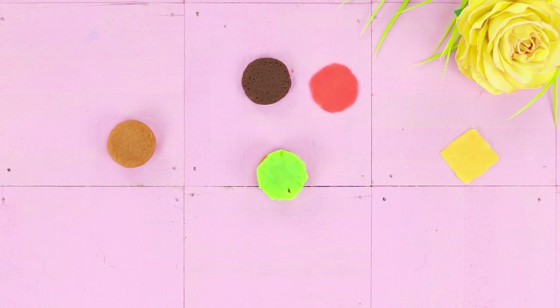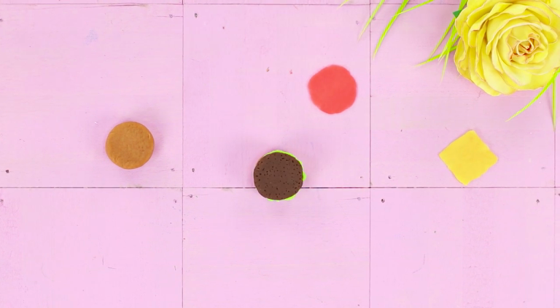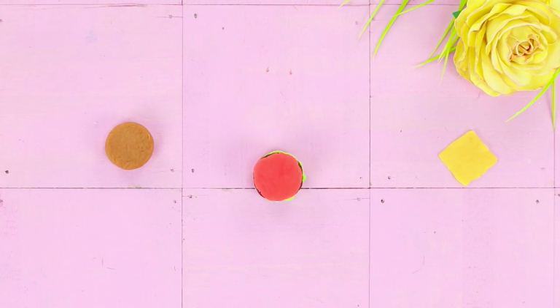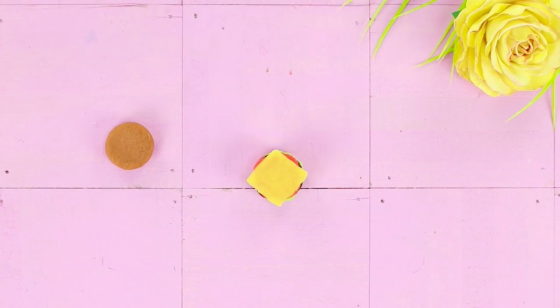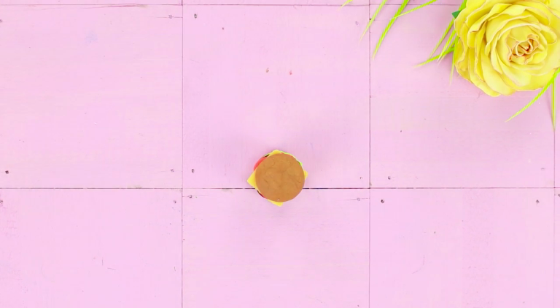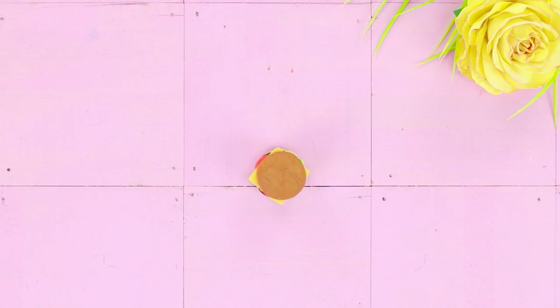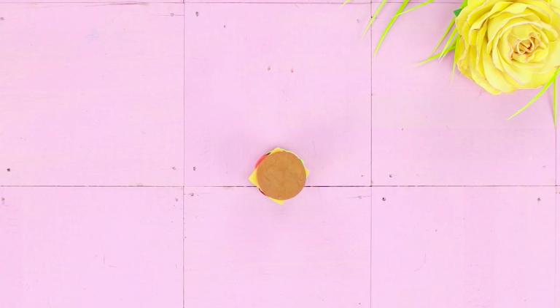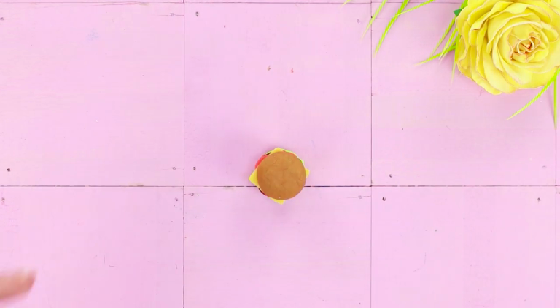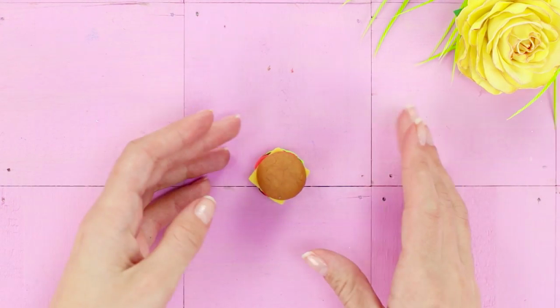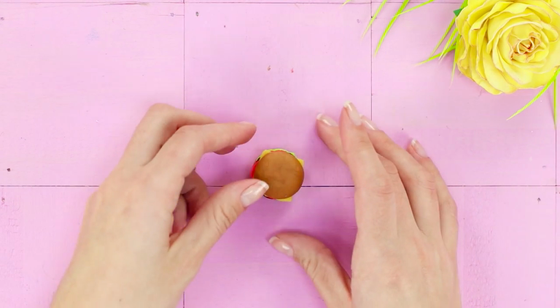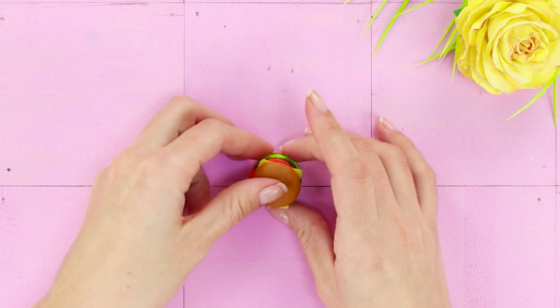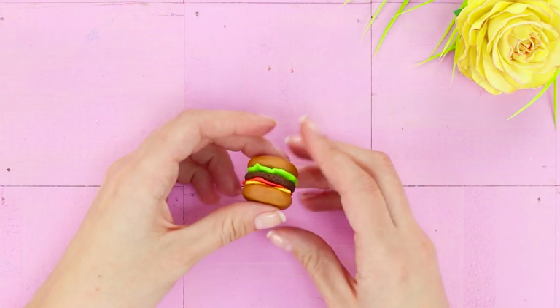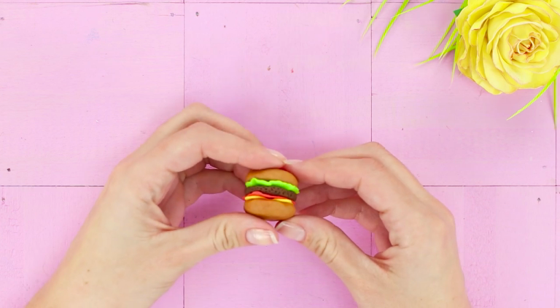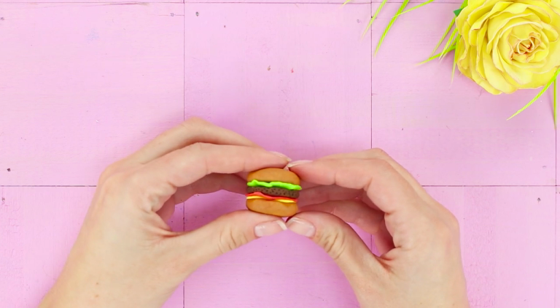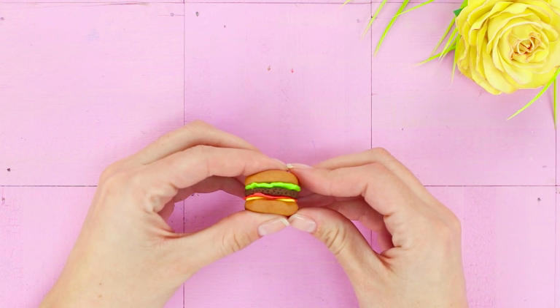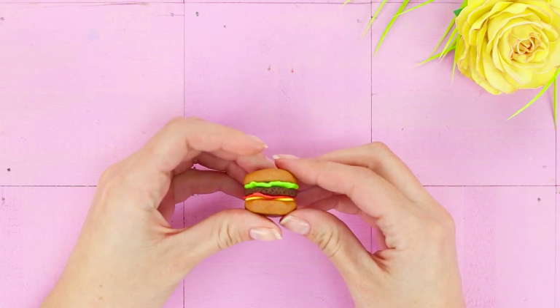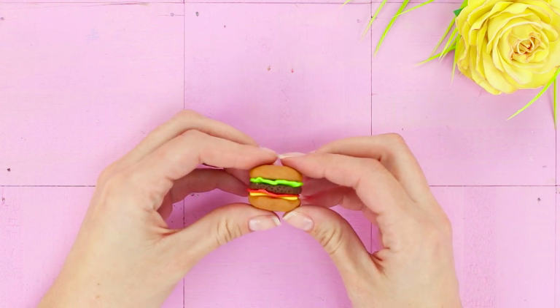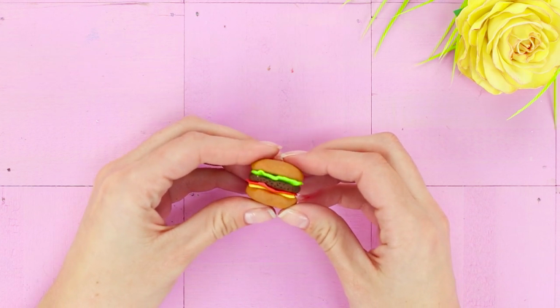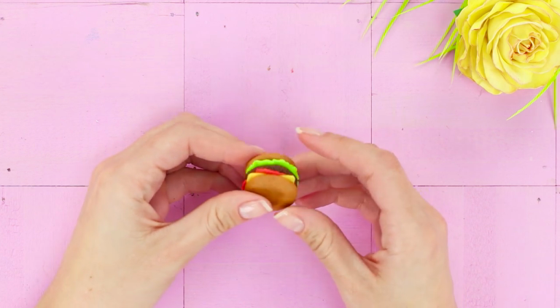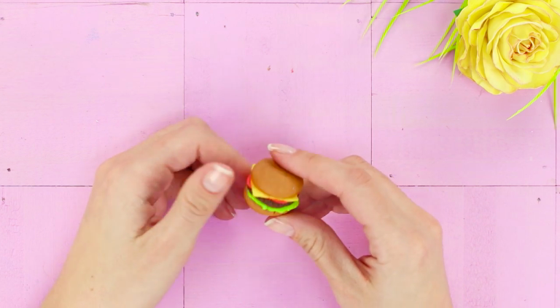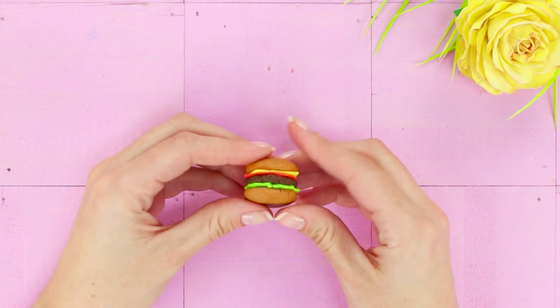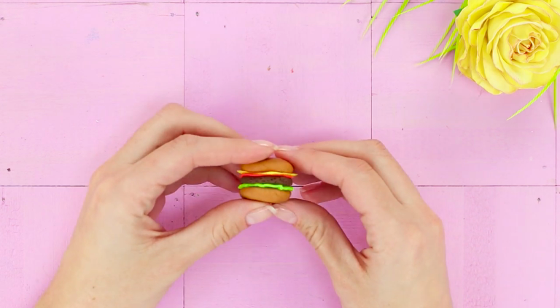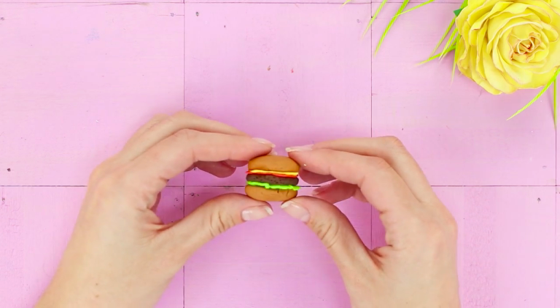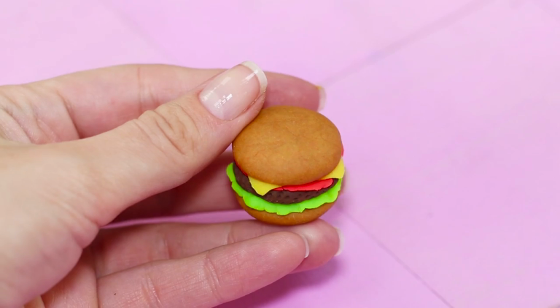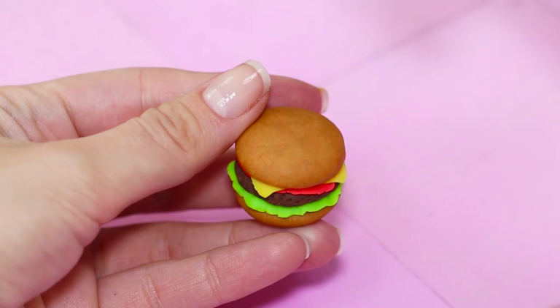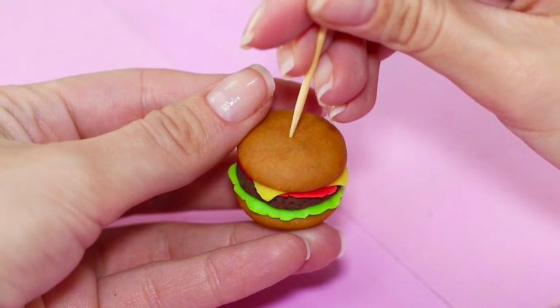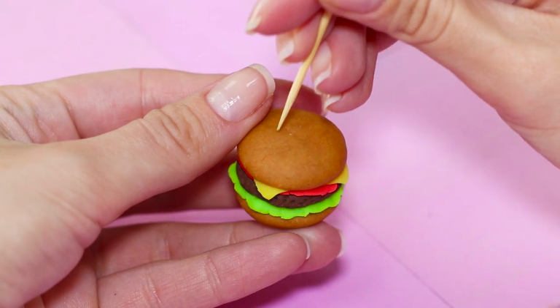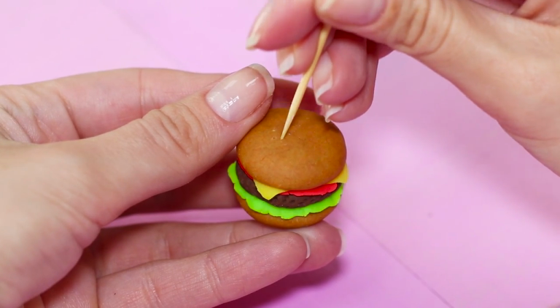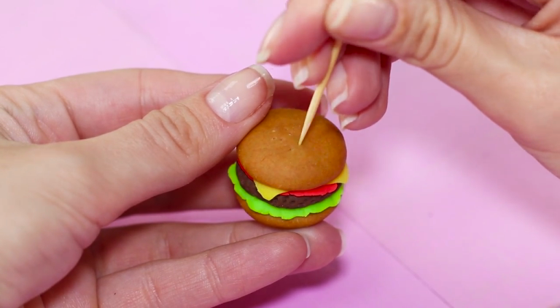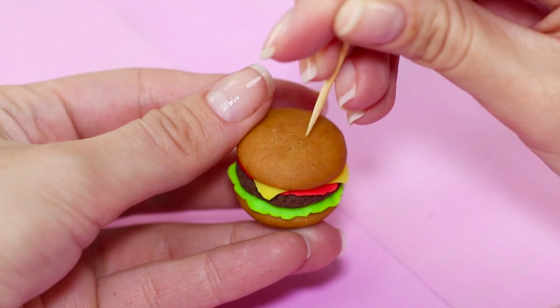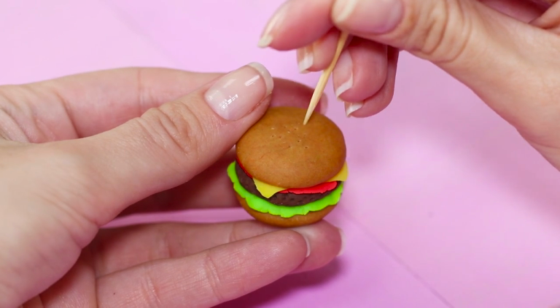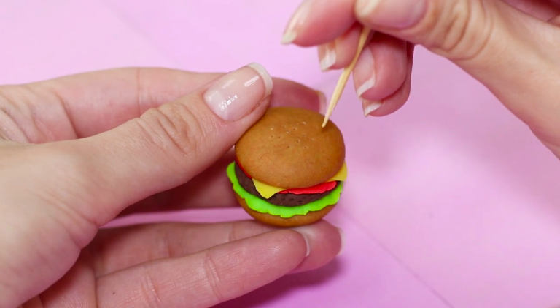Assemble your hamburger: the bun, the greens, the patty, the sauce, then cover with another bun on top. Press lightly so that the layers stick together, and imitate sesame seeds on the bun using a toothpick.